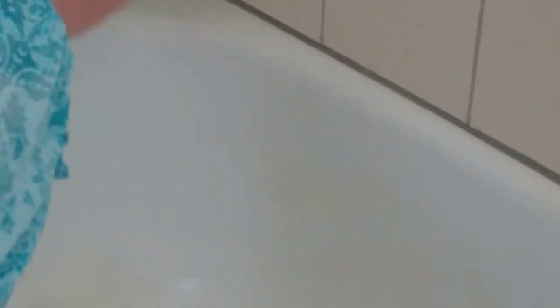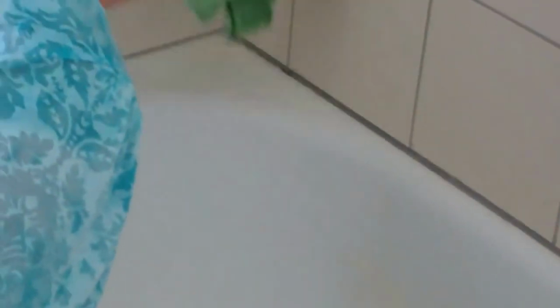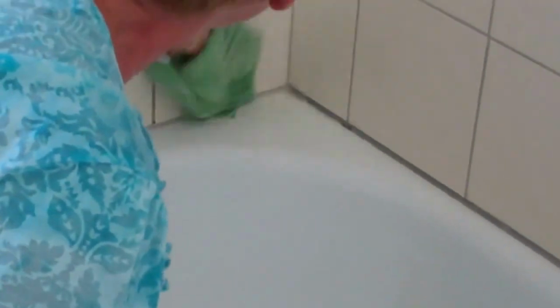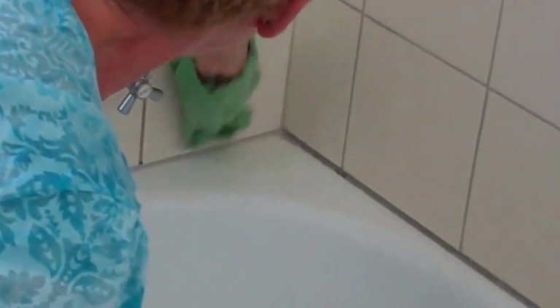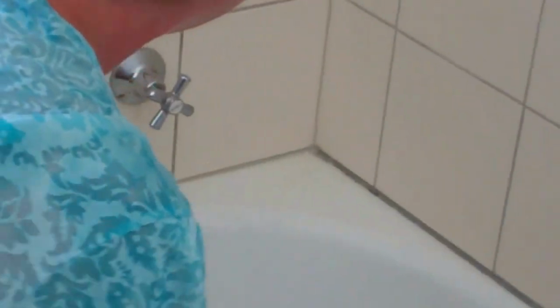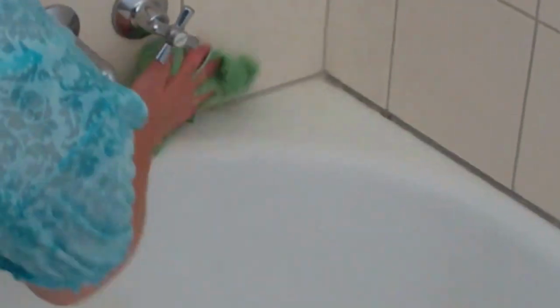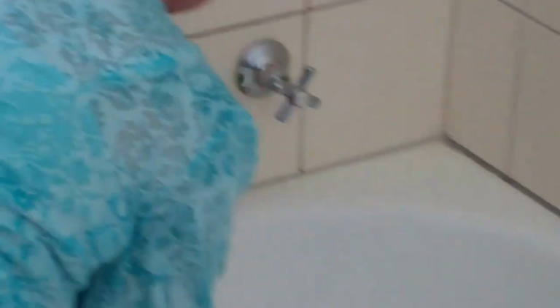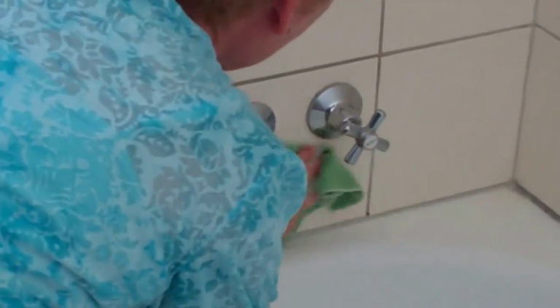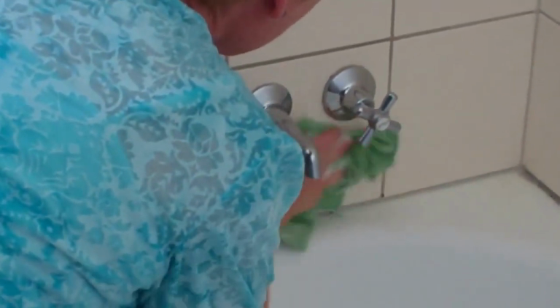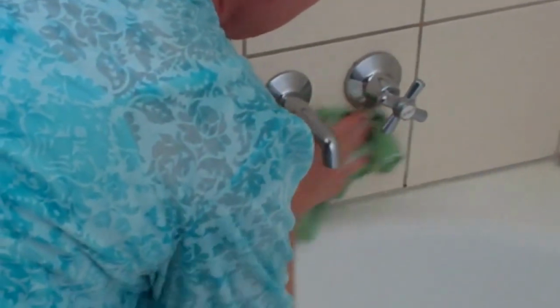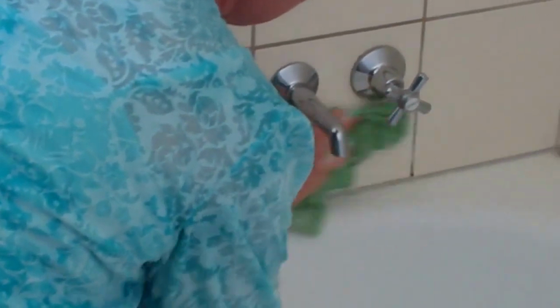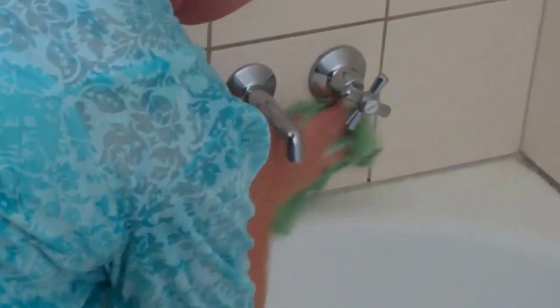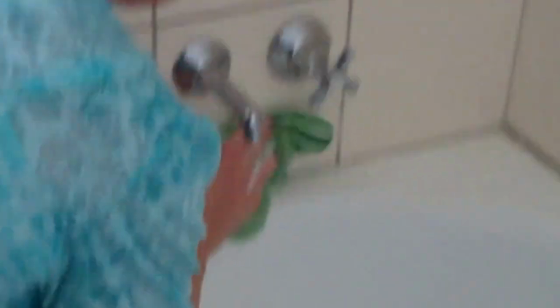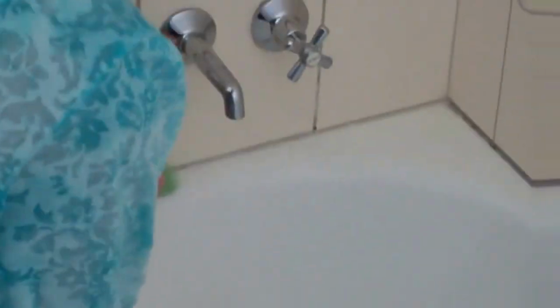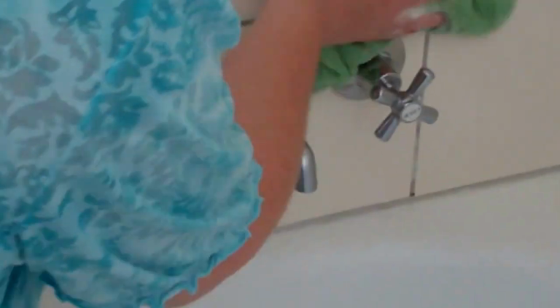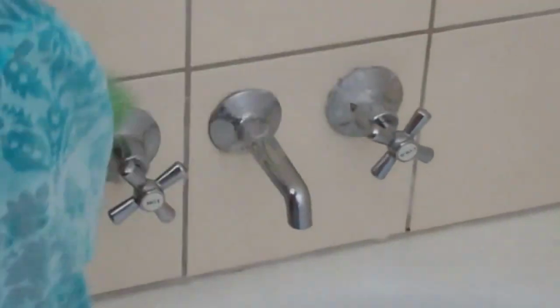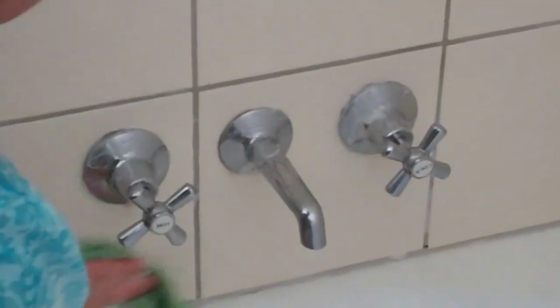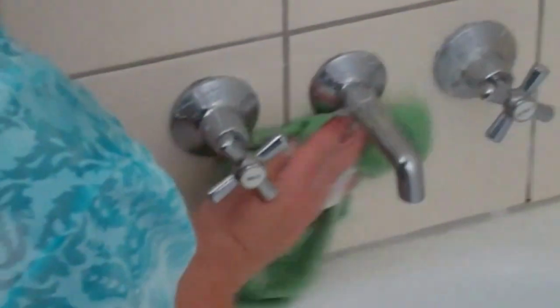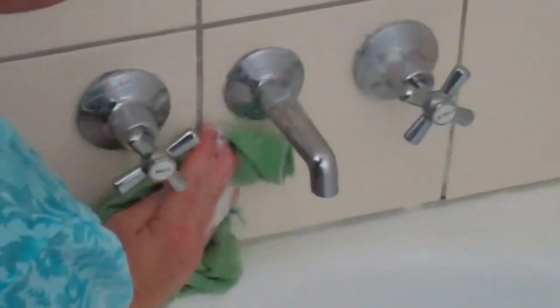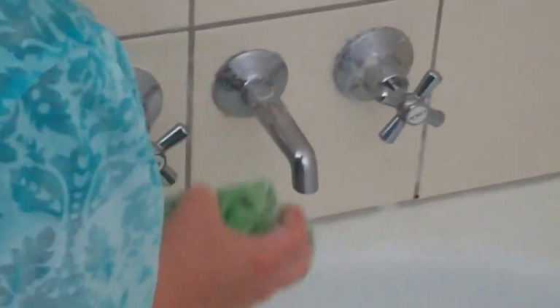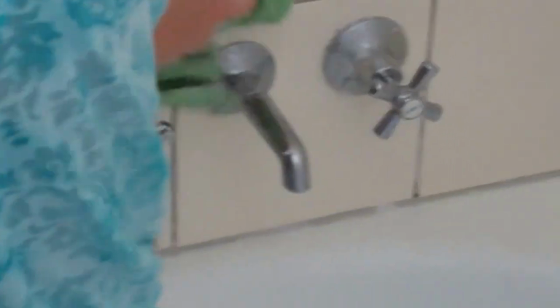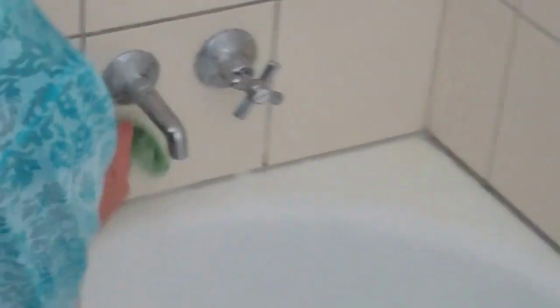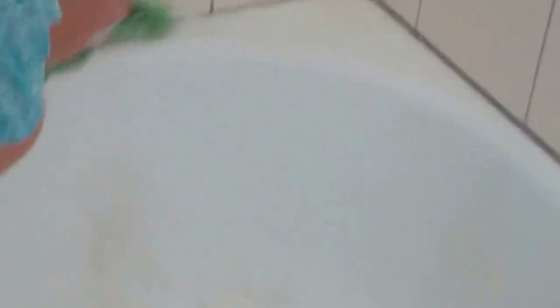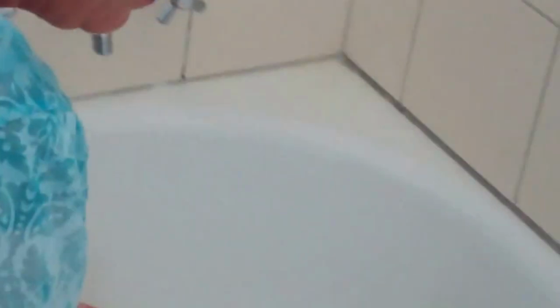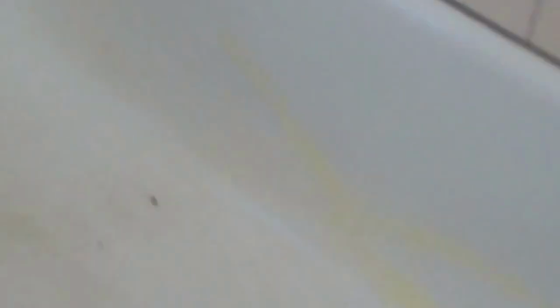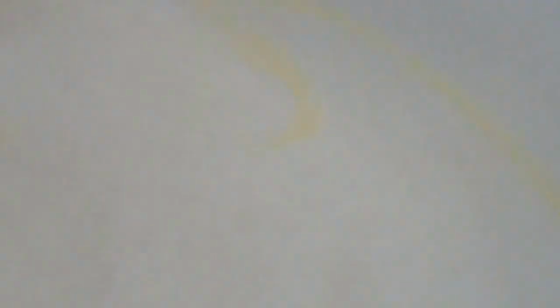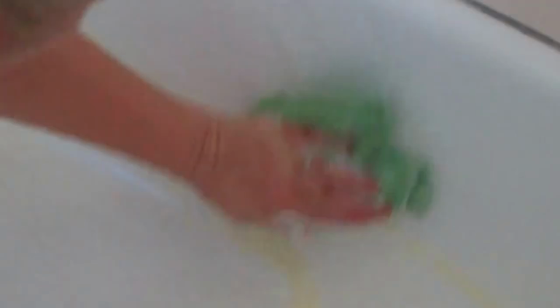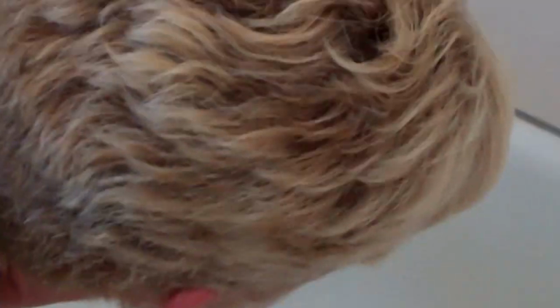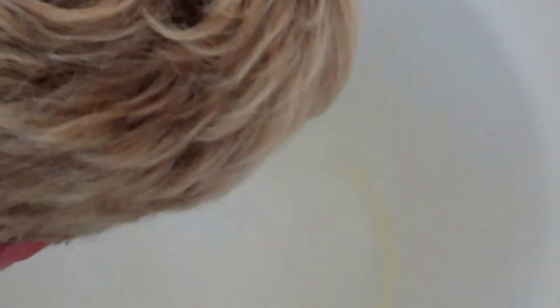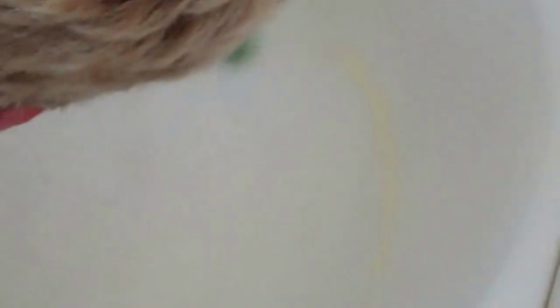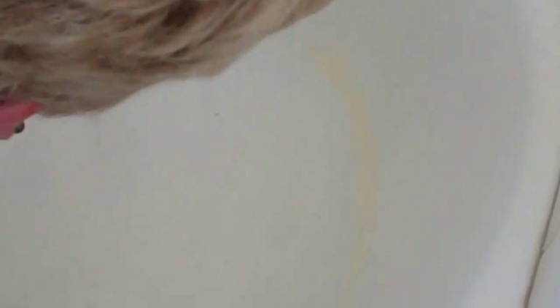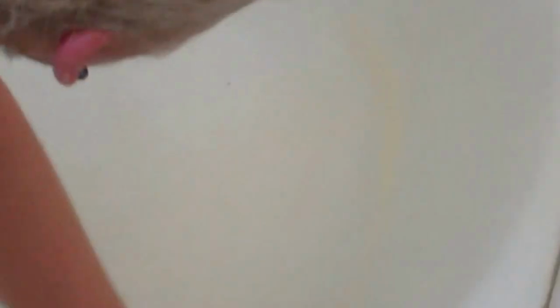Just rubbing that in. There's a bit of a water rust mark here. Getting around those taps, and then I'm going to let the product sit for a moment.